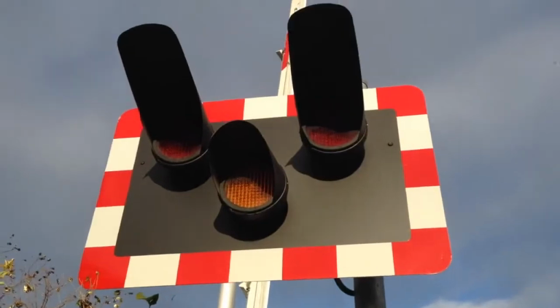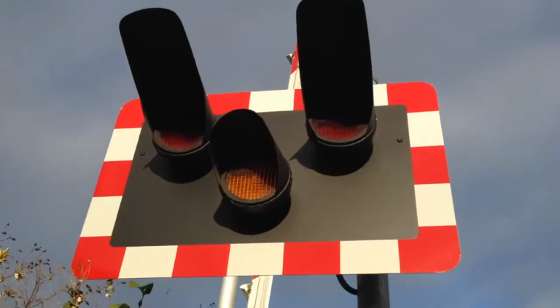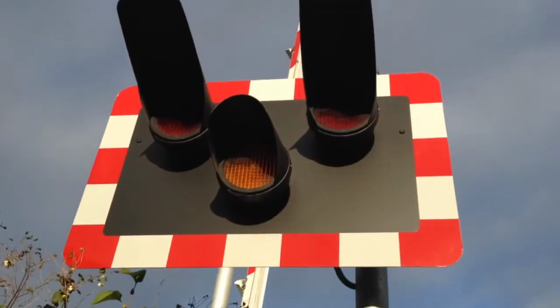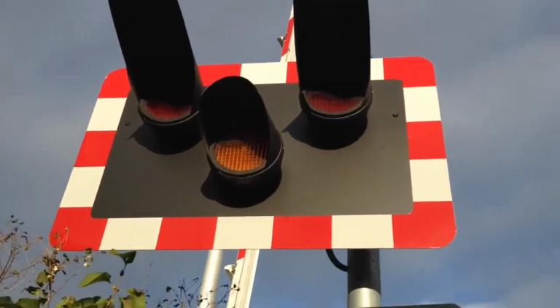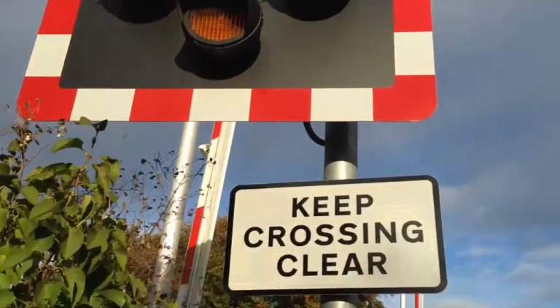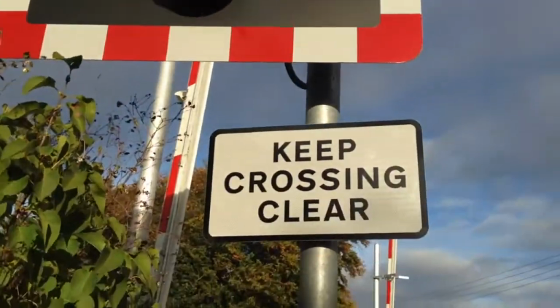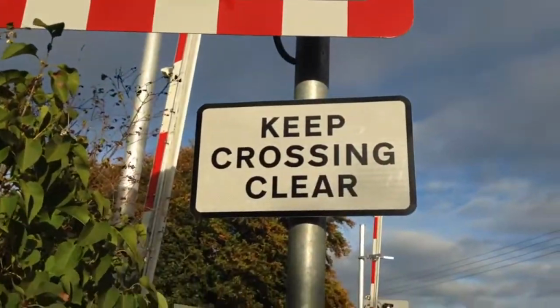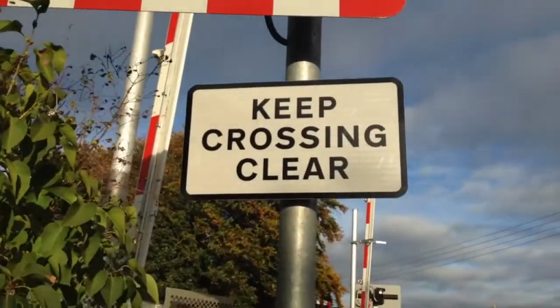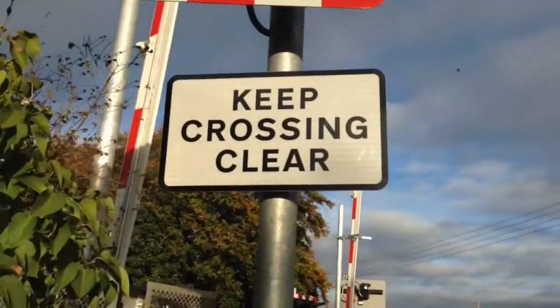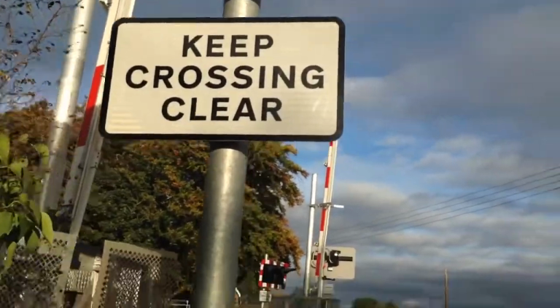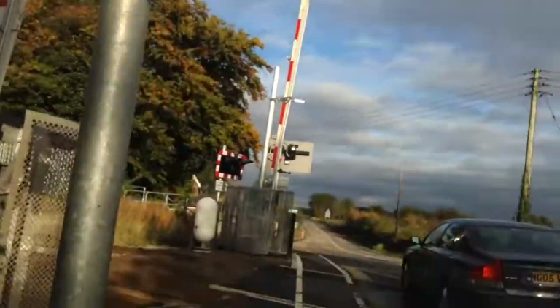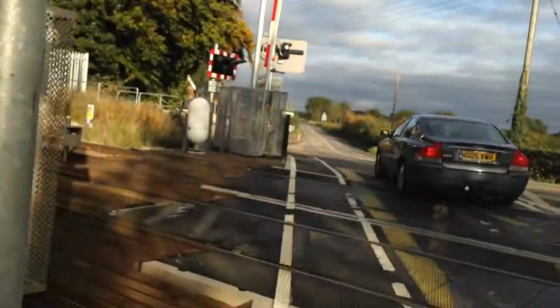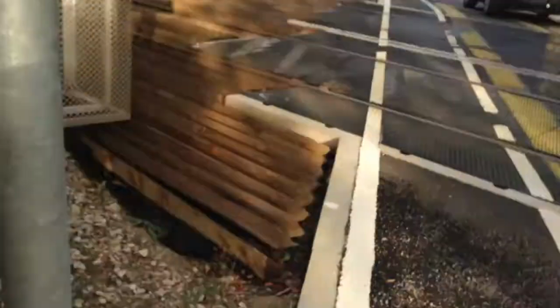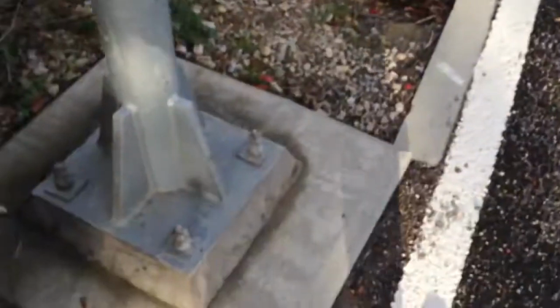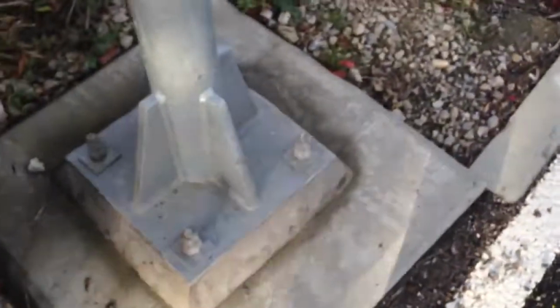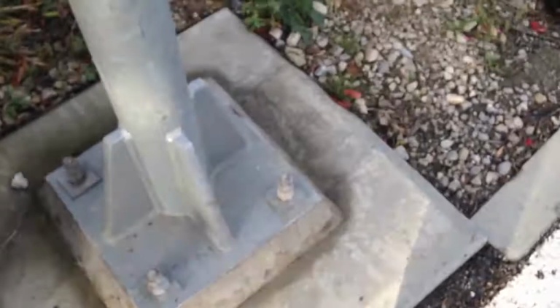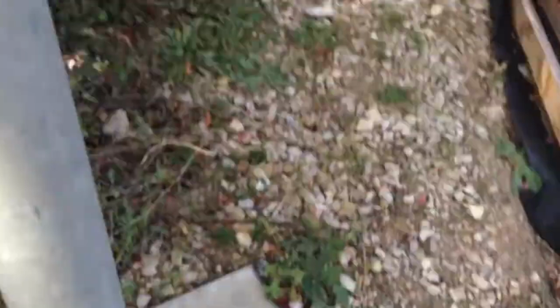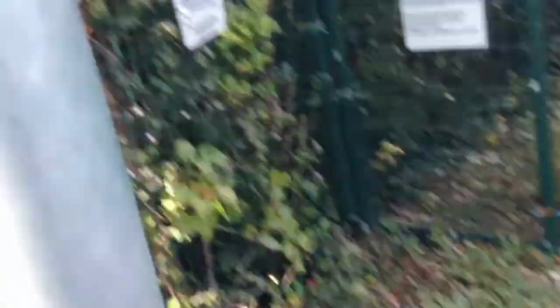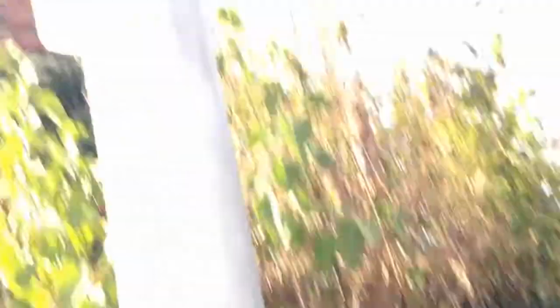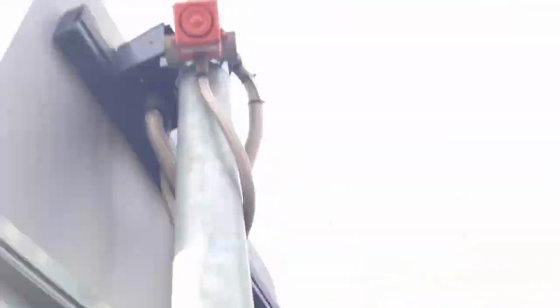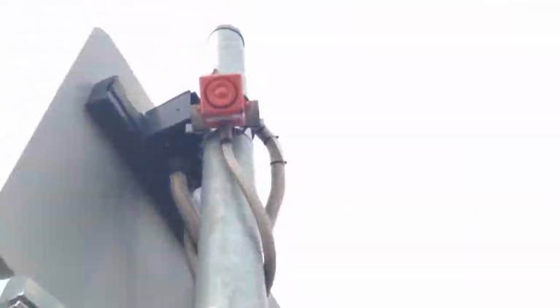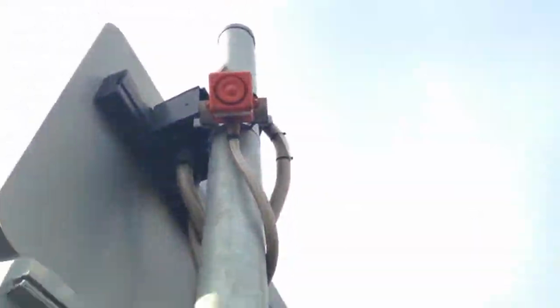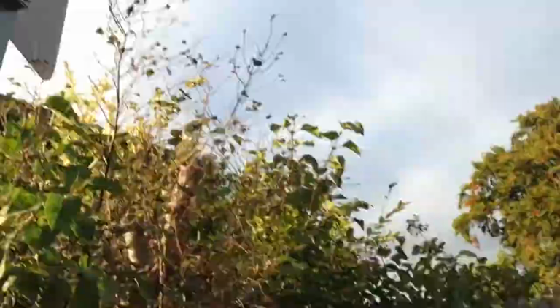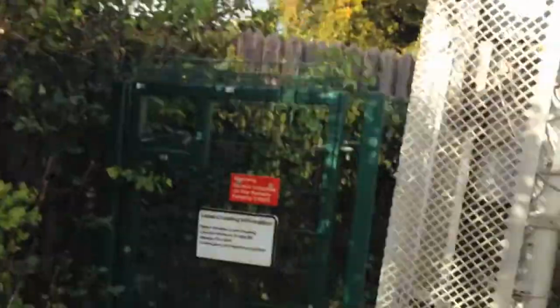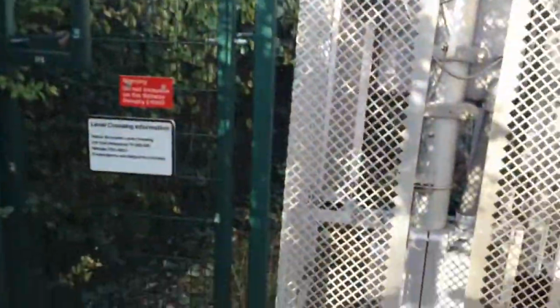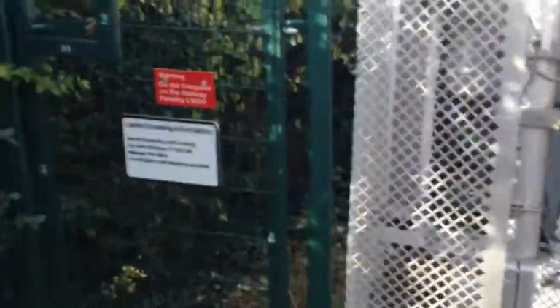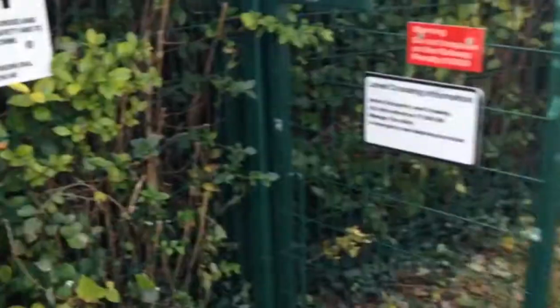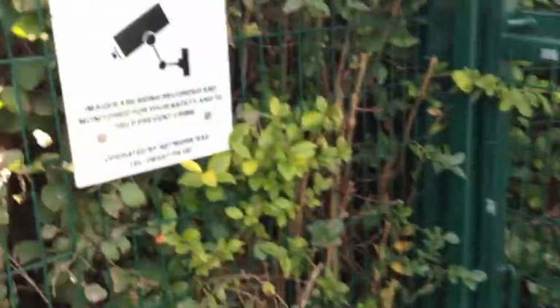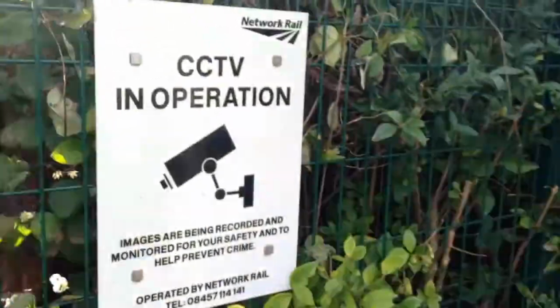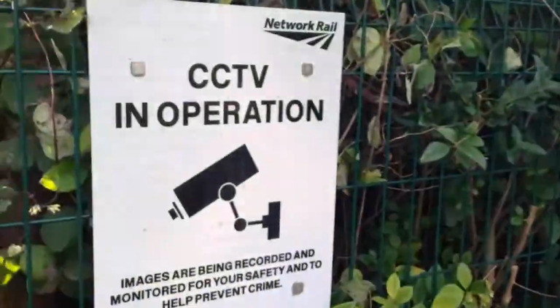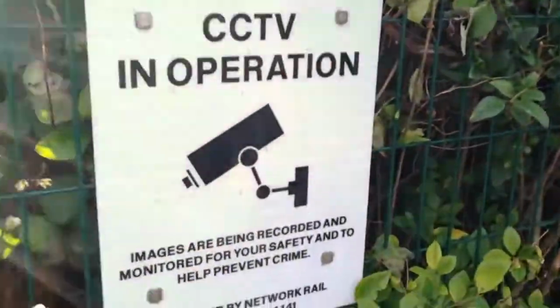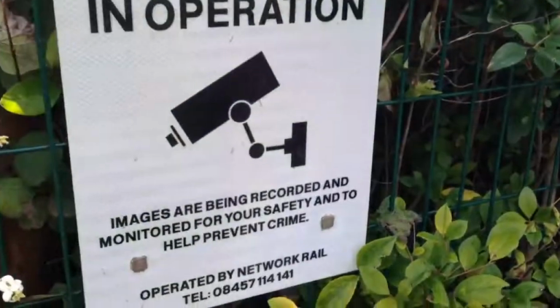You have your LED lights with long shades. Keep crossing clear. You've got your alarm up there.